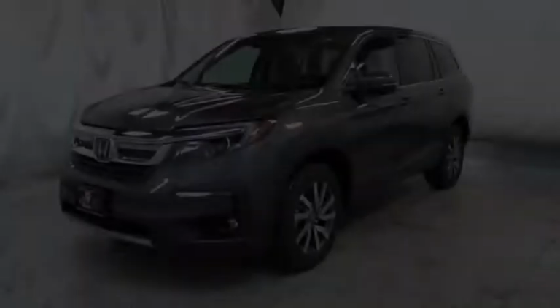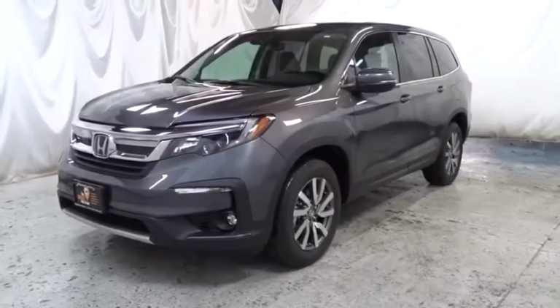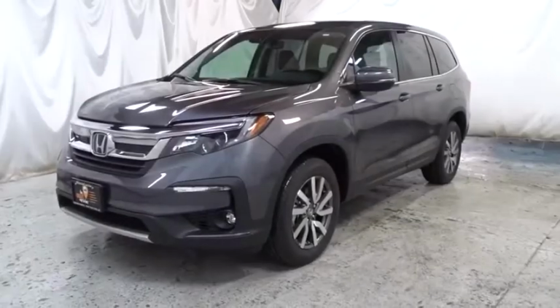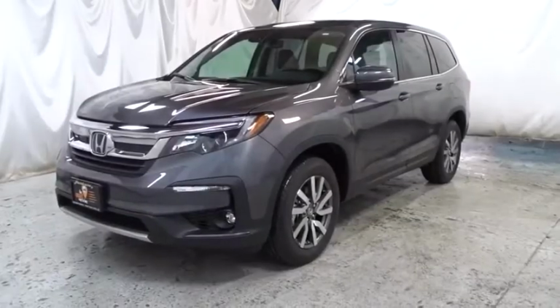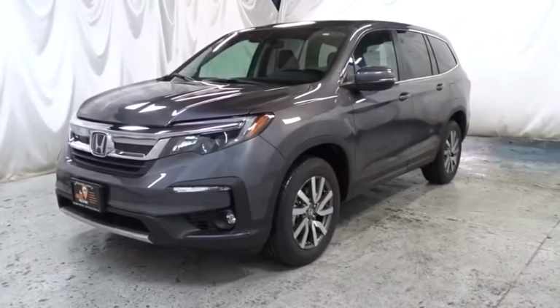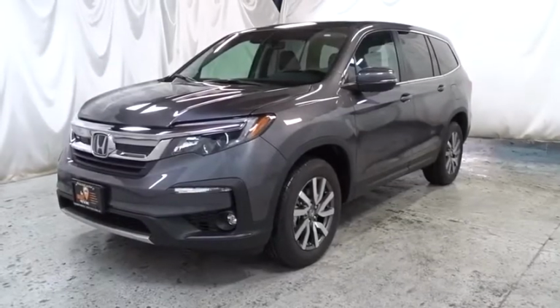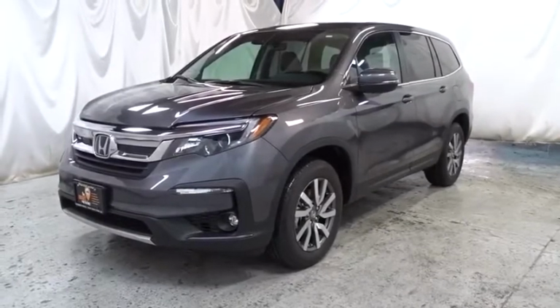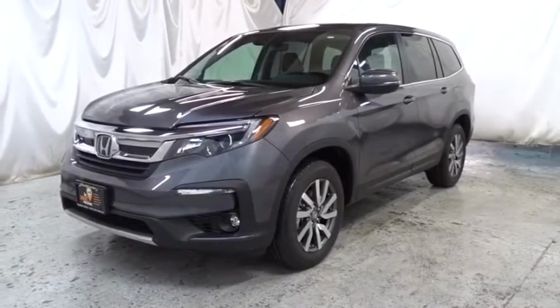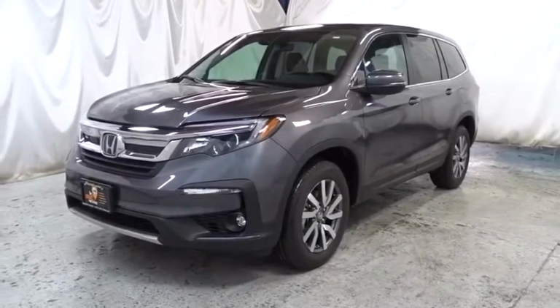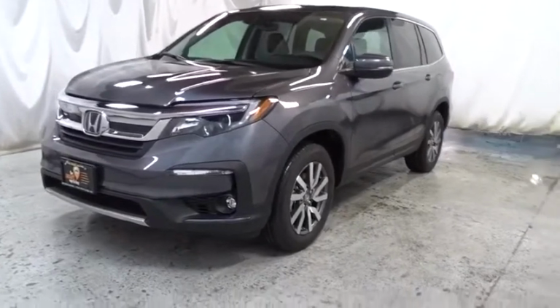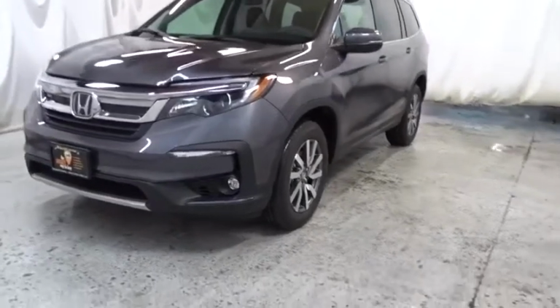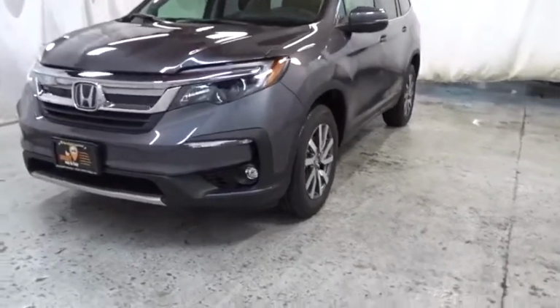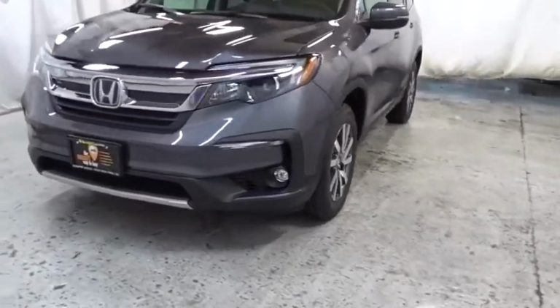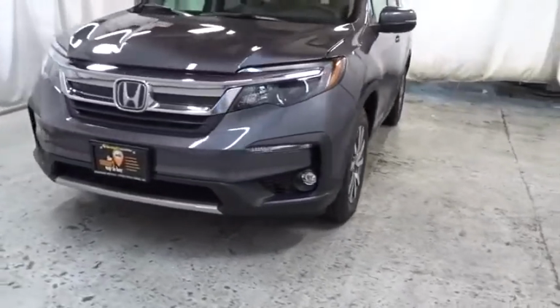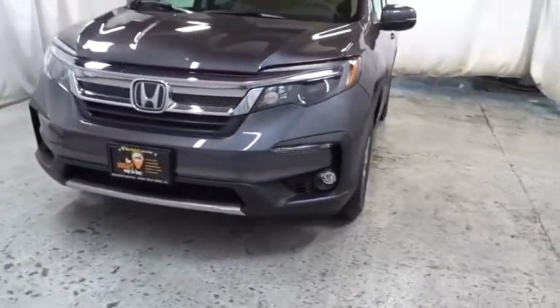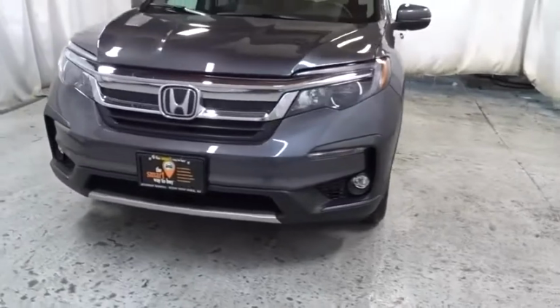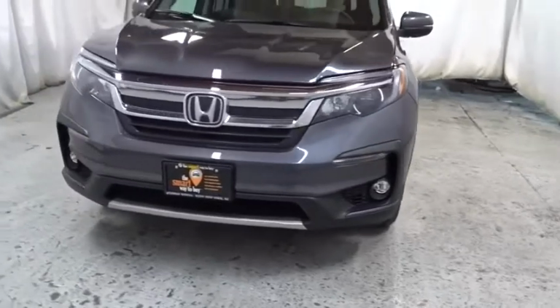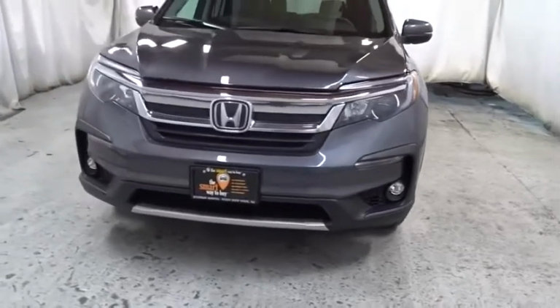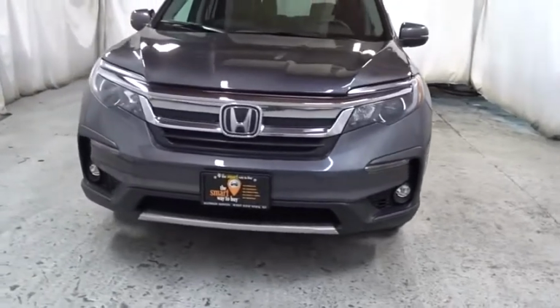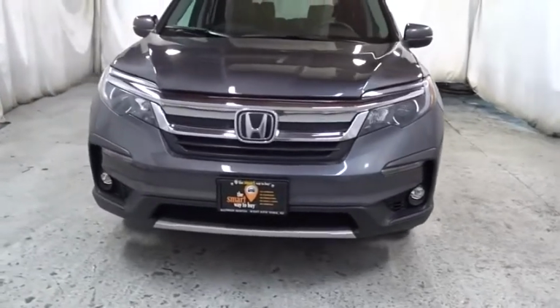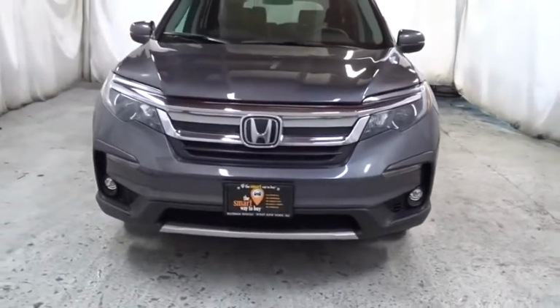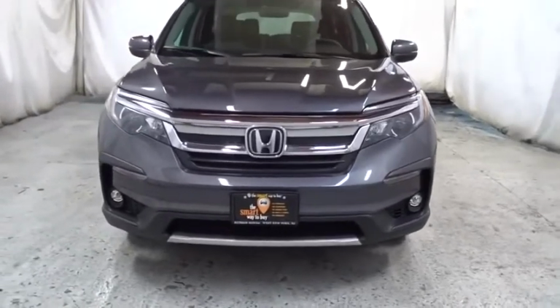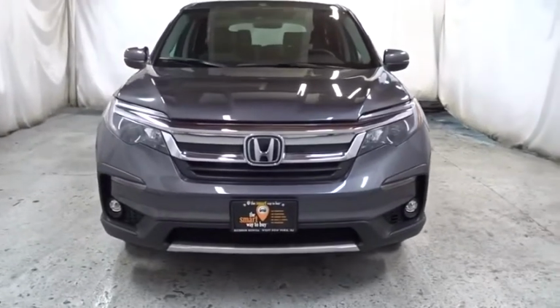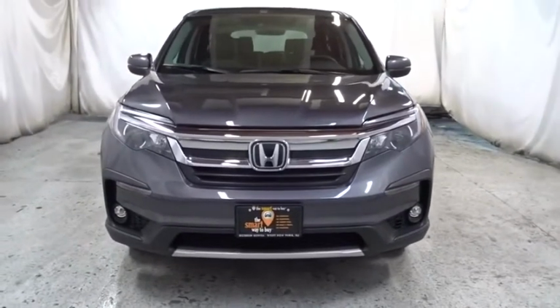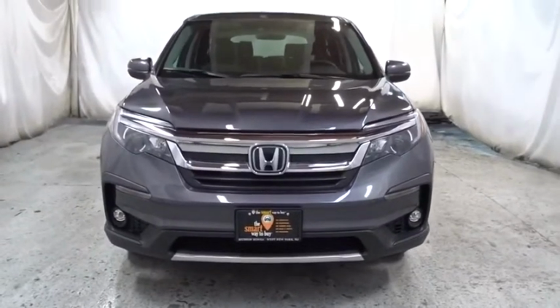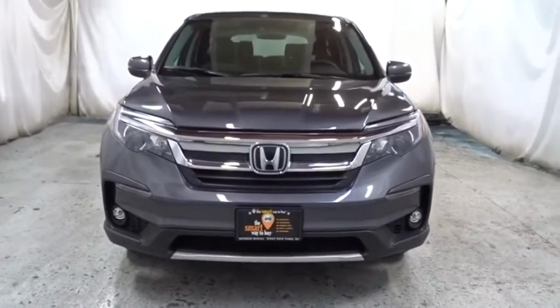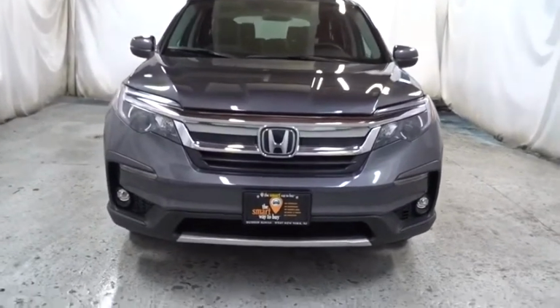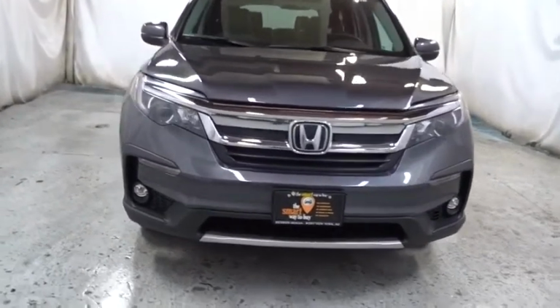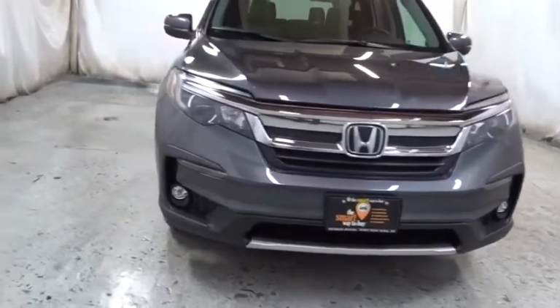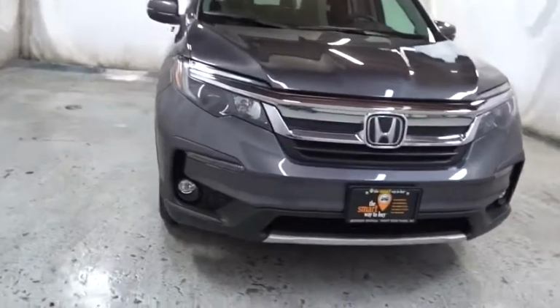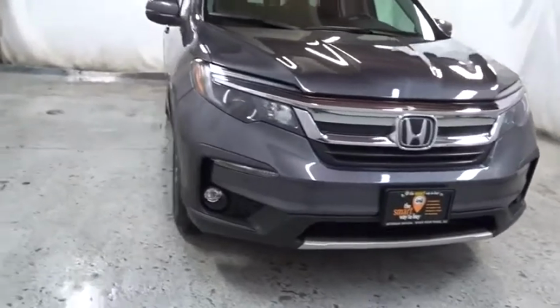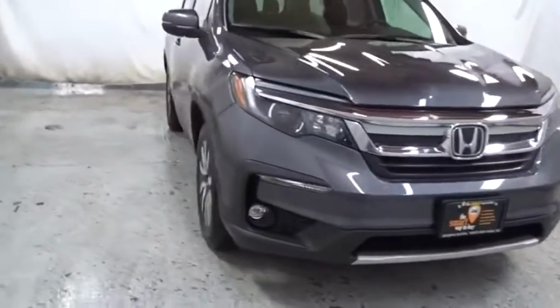You are going to love the 2020 Honda Pilot. Optimal utility. Indulgent interior. Powerful performer. You'll be ready for almost anything in the Honda Pilot.